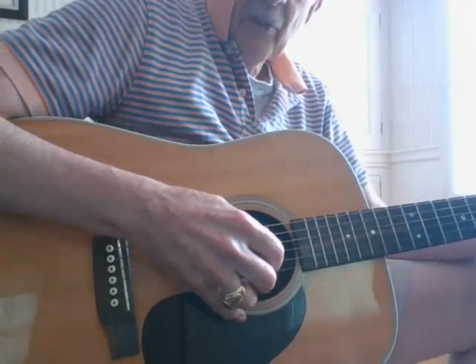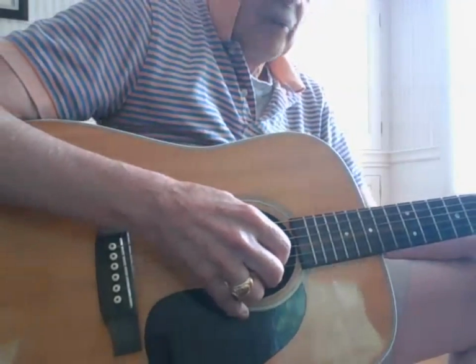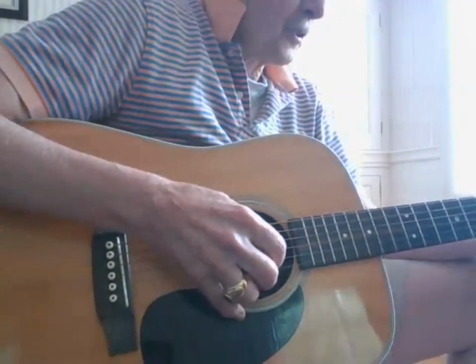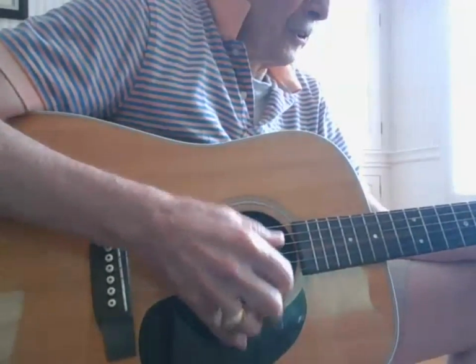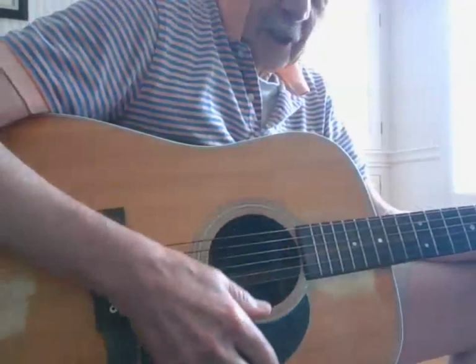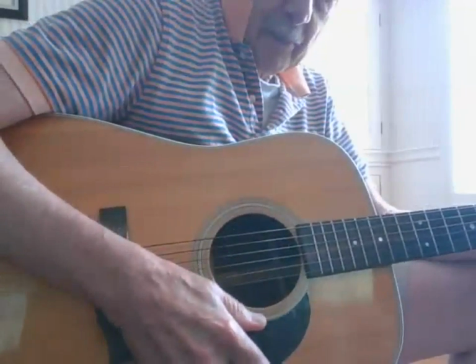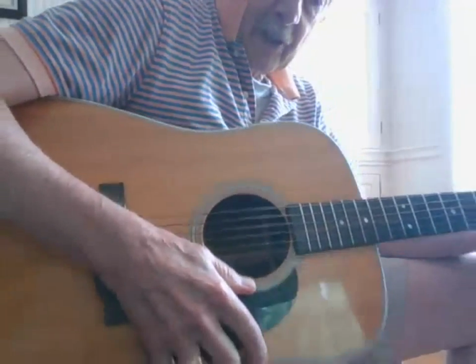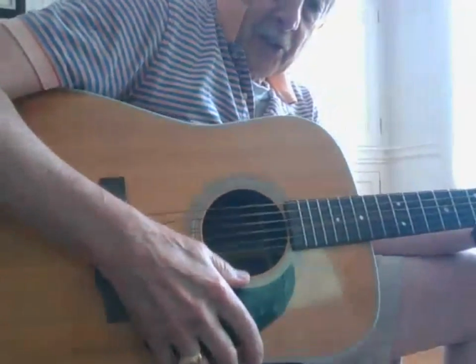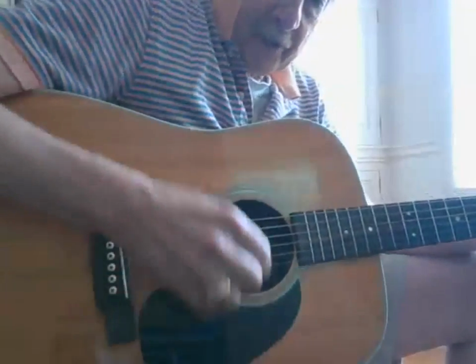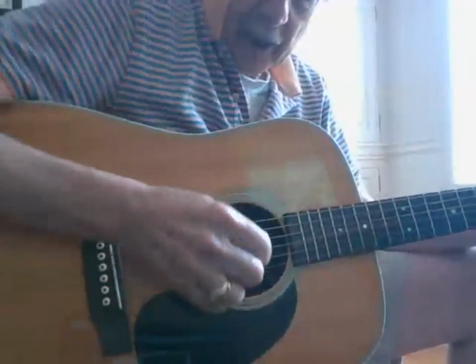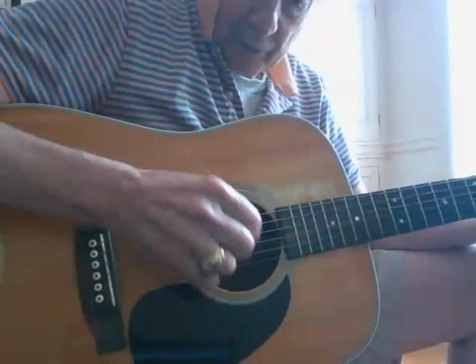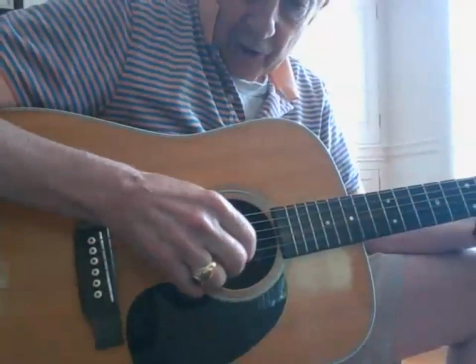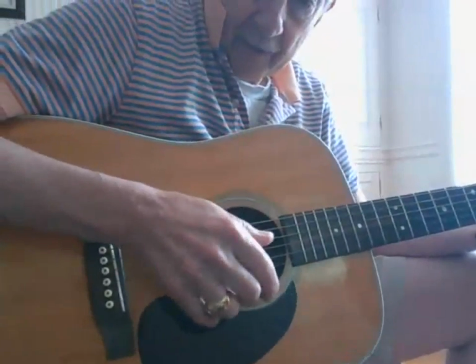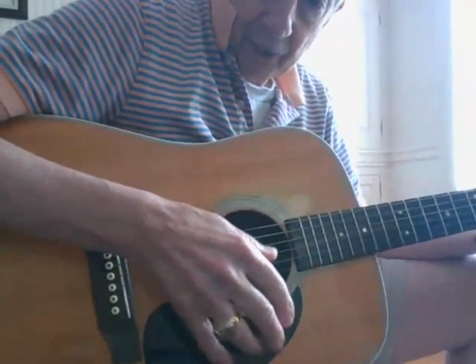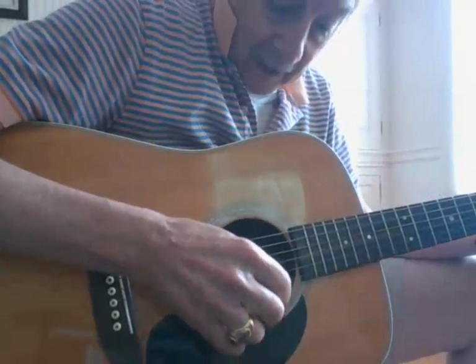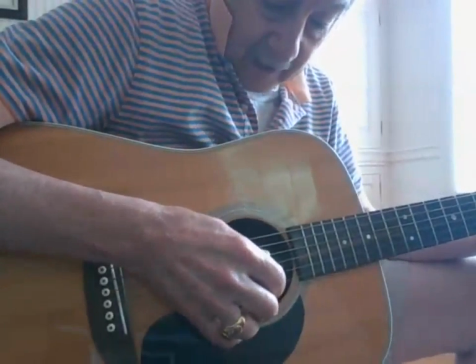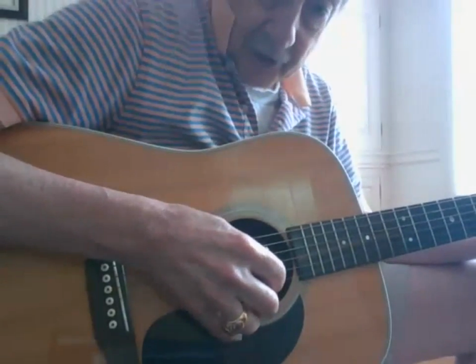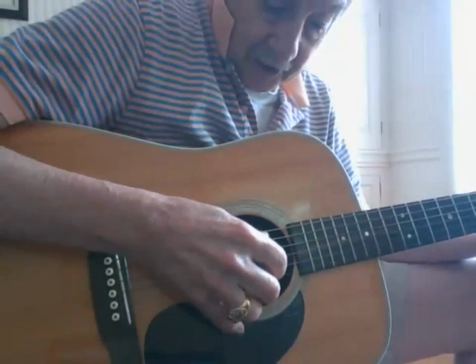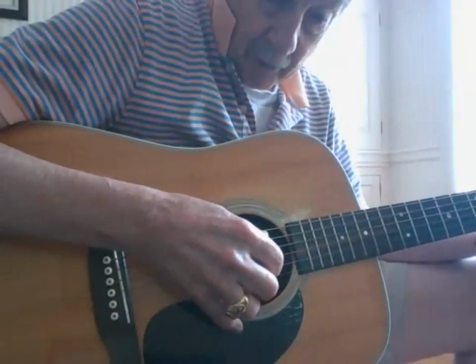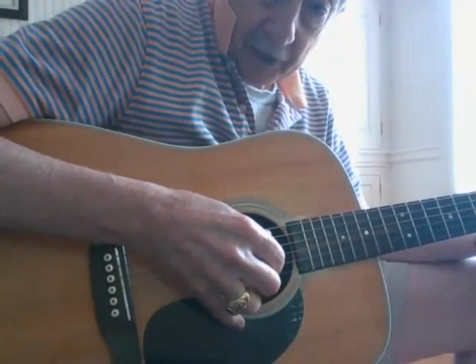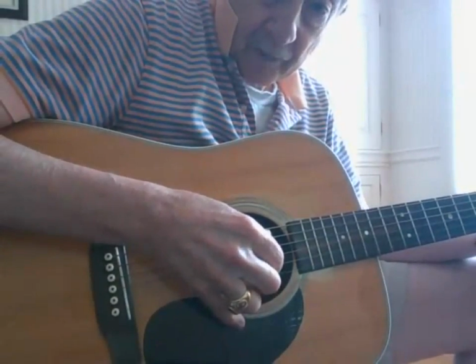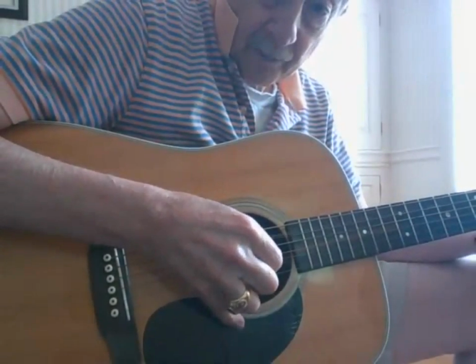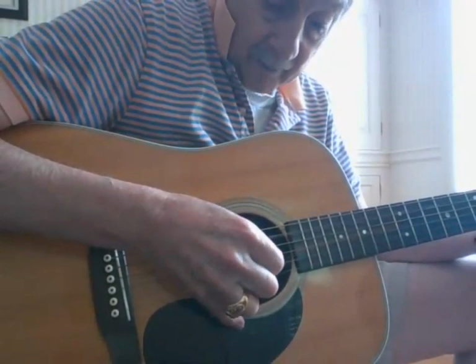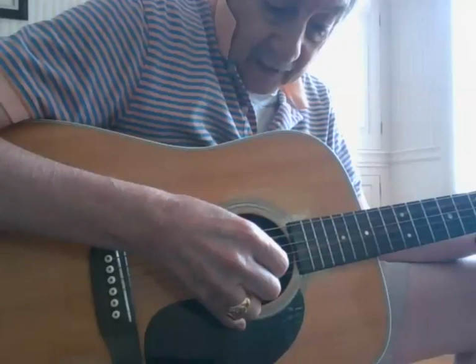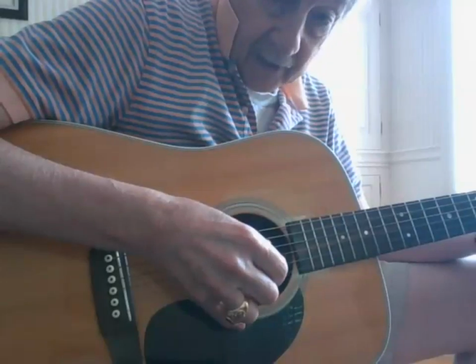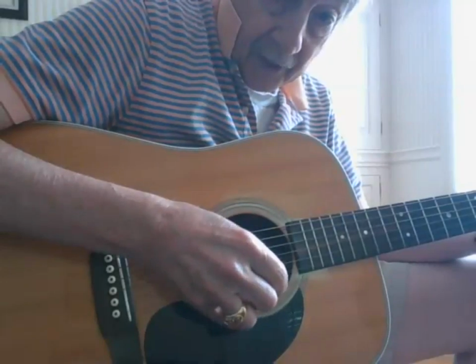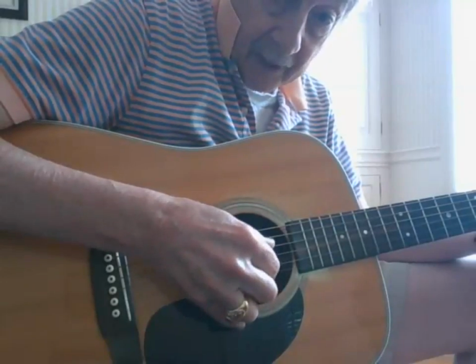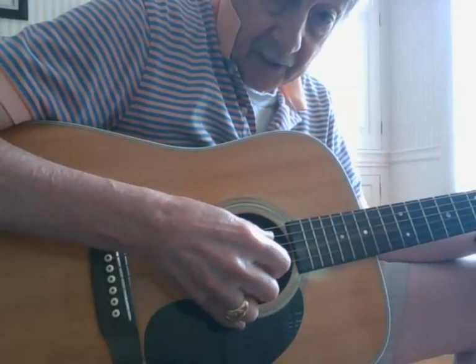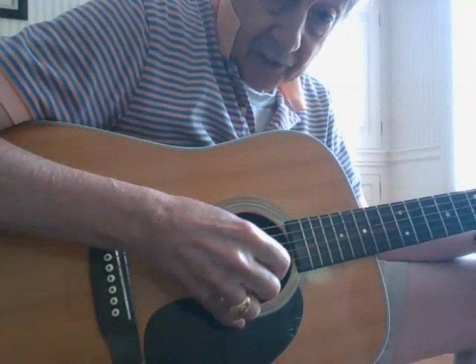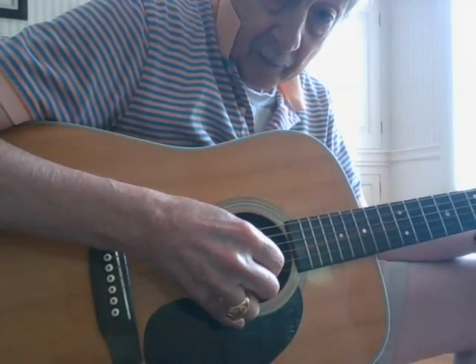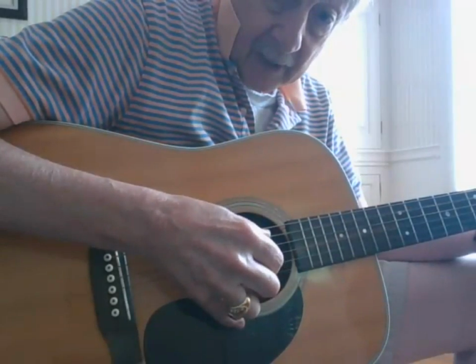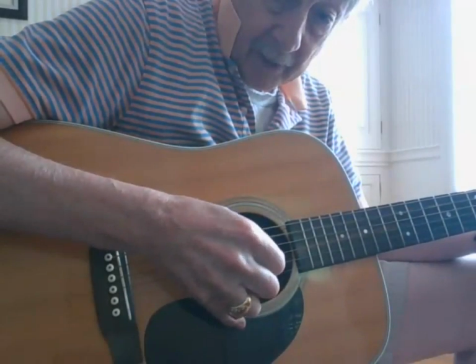We're going to talk about modifications of the Travis pick. The Travis pick is just a simple pinch — a thumb, index, thumb pinch.